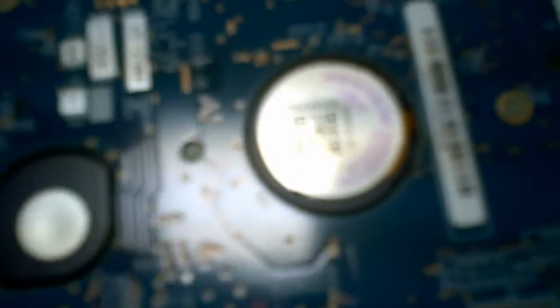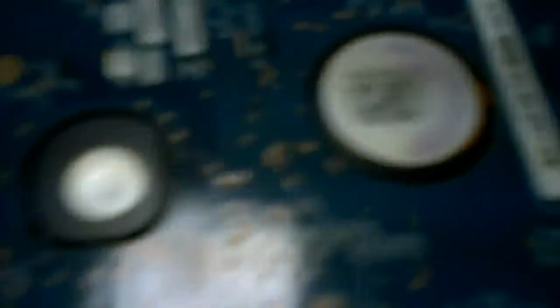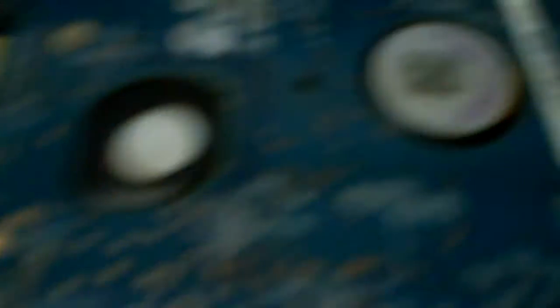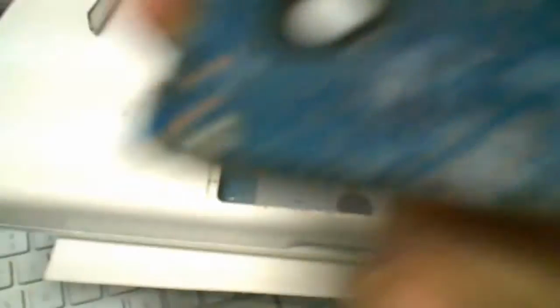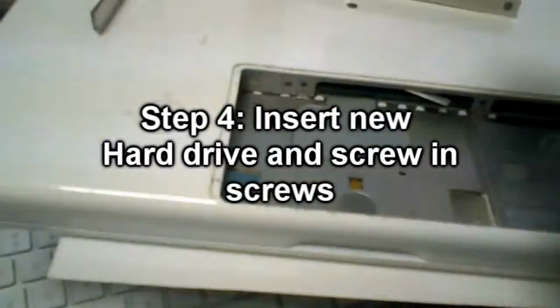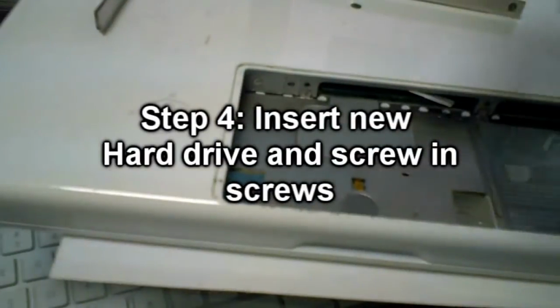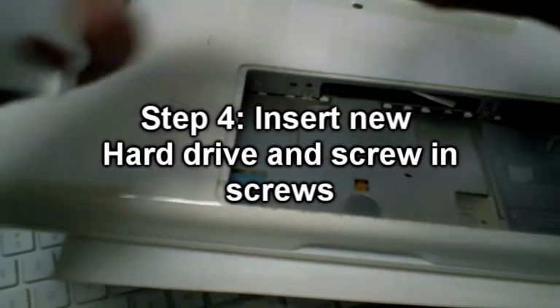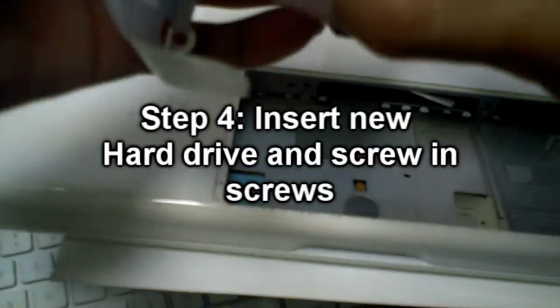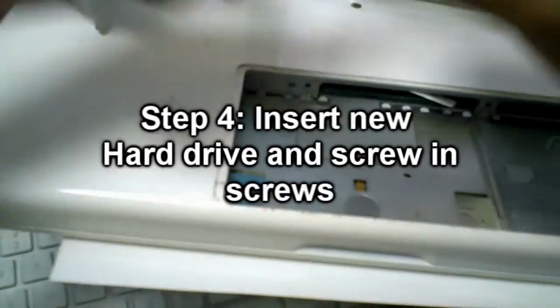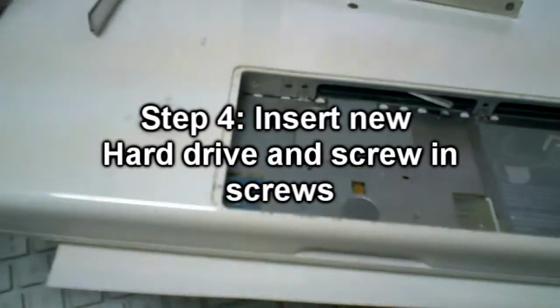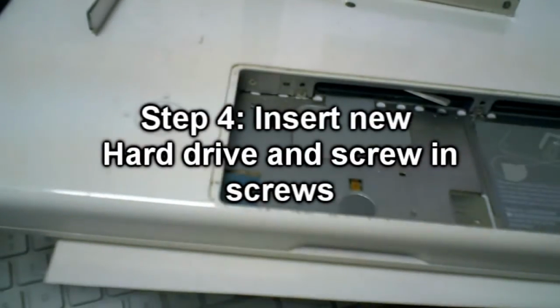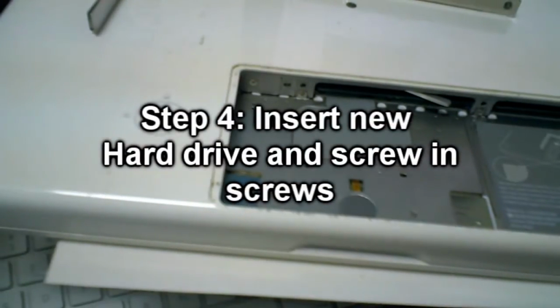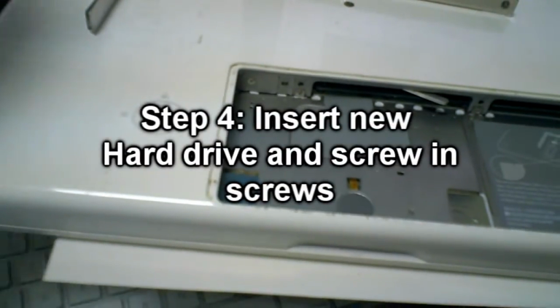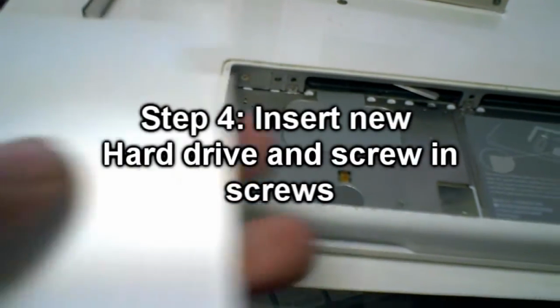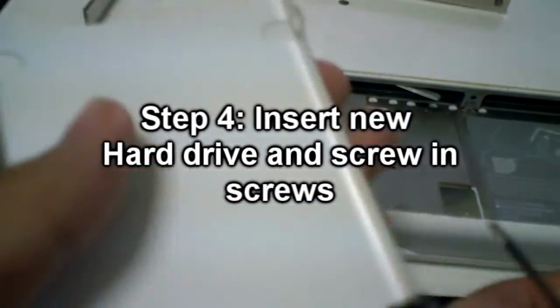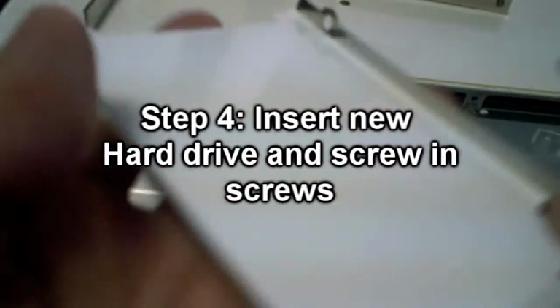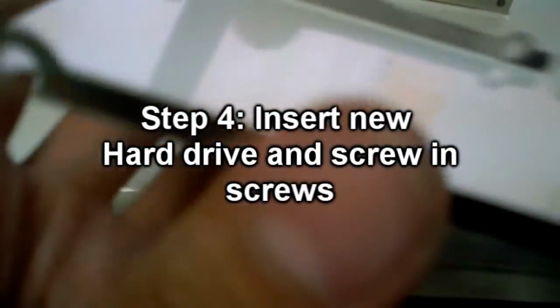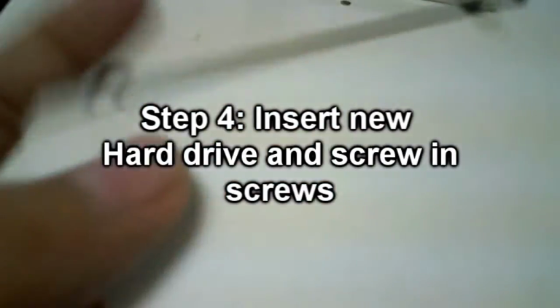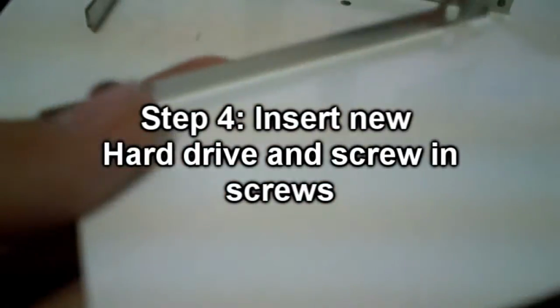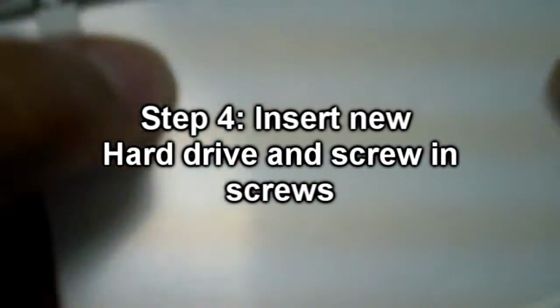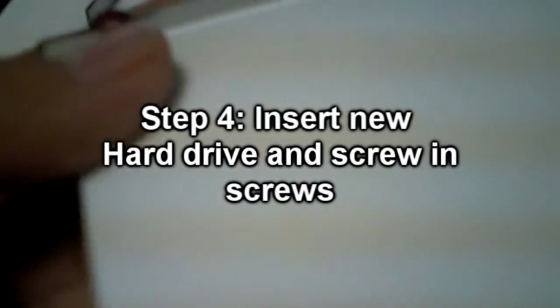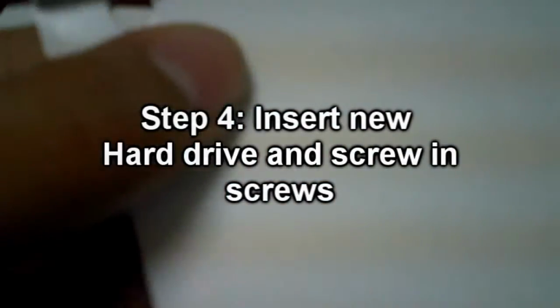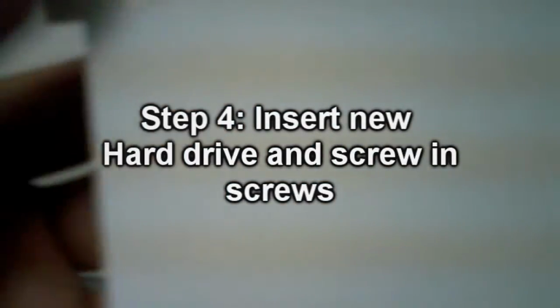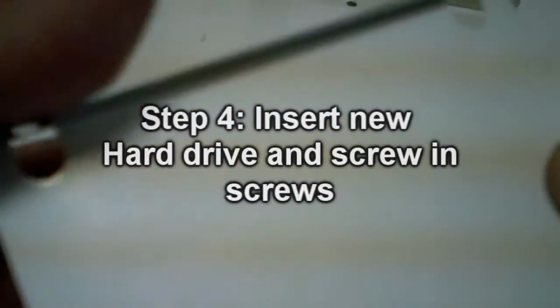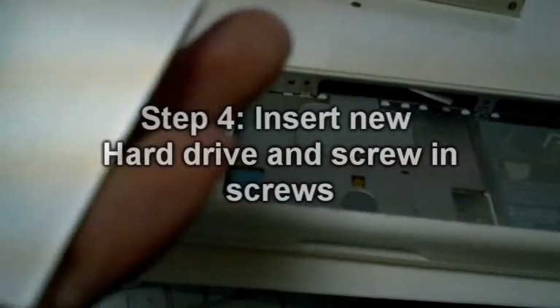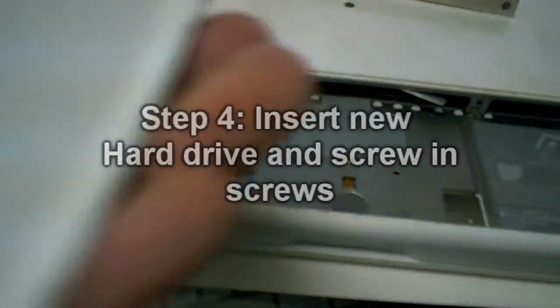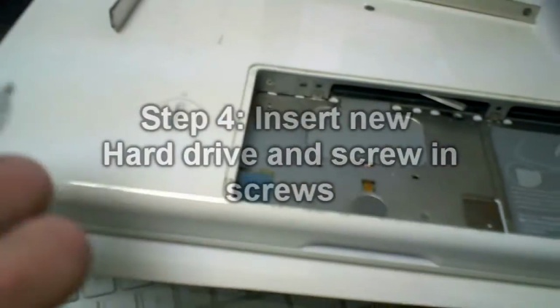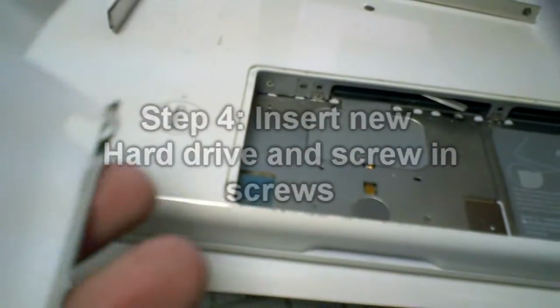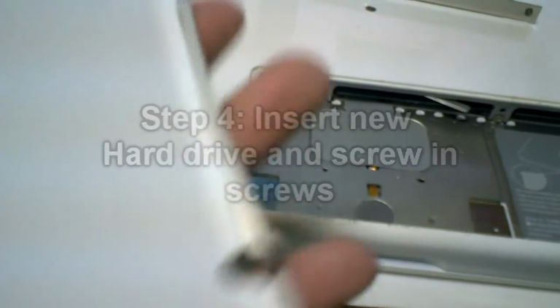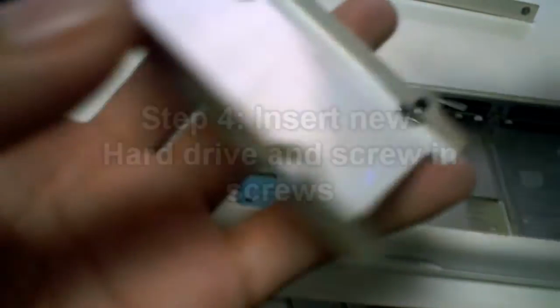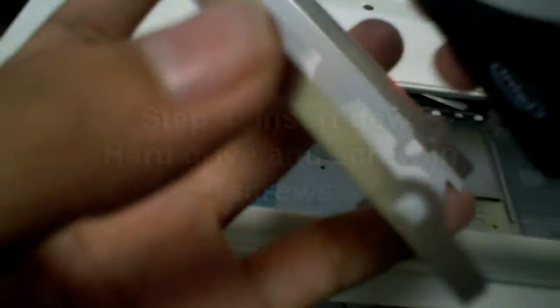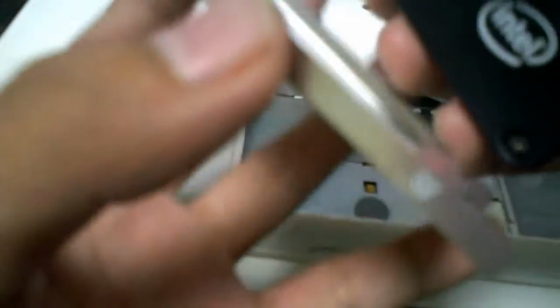You probably want to store that safely somewhere. I'm just gonna store it upside down on the side. Basically this sled is just really kind of flimsy, so you want to be careful — it's just something you need to store and pull out the hard drive for later.